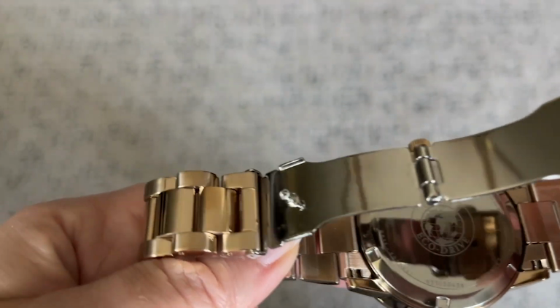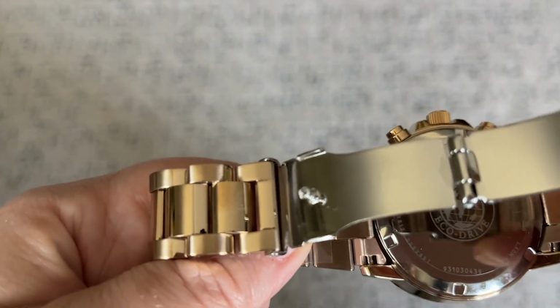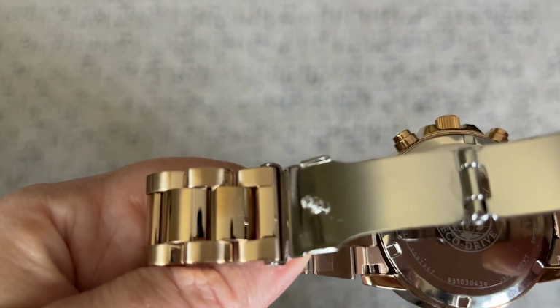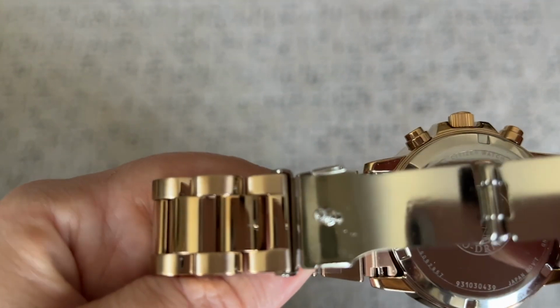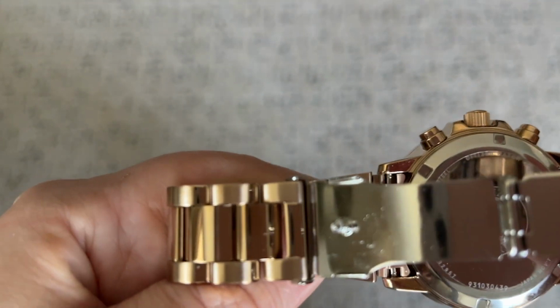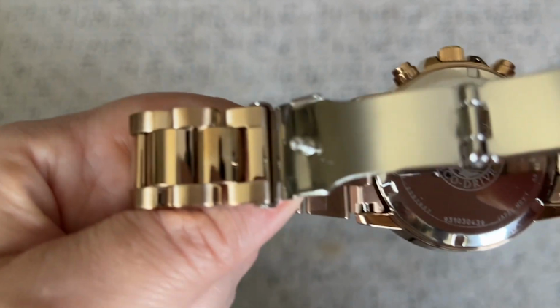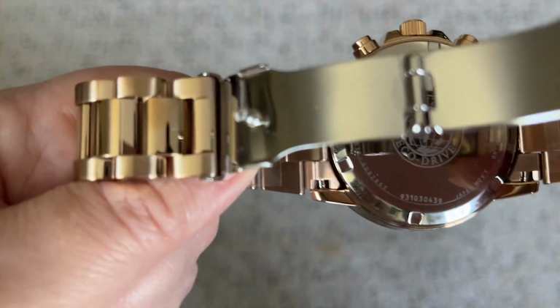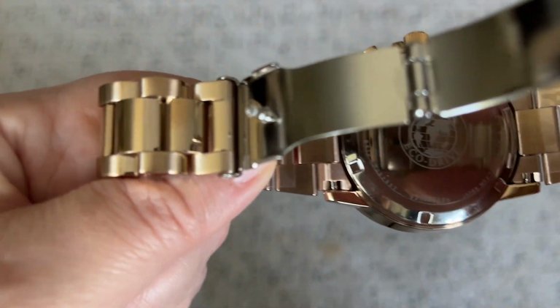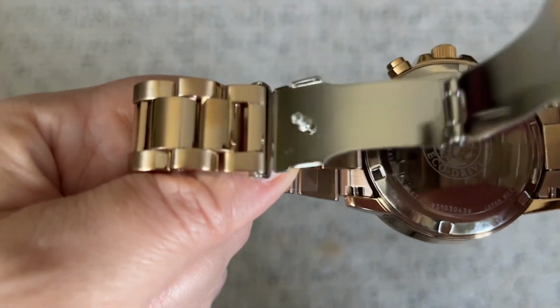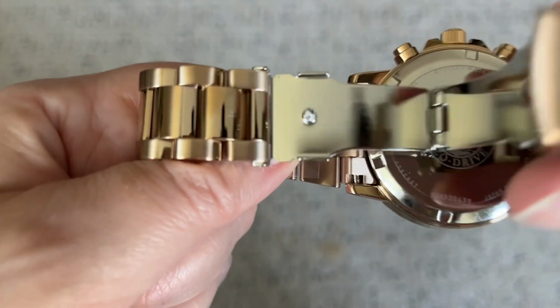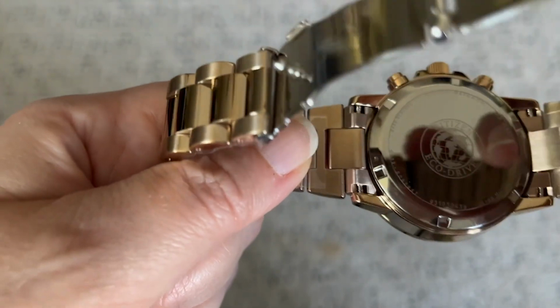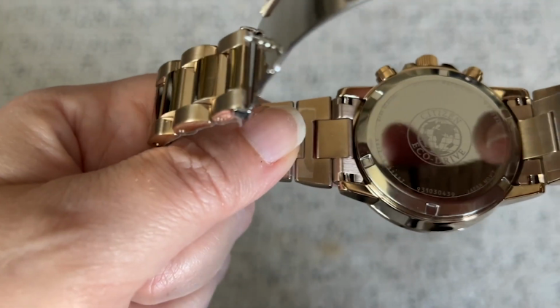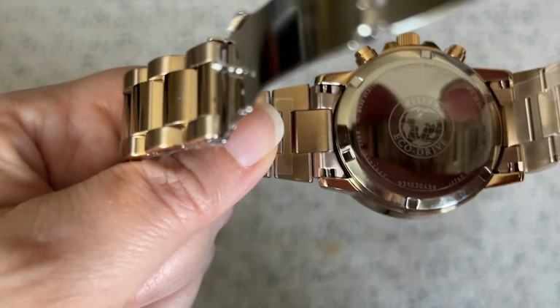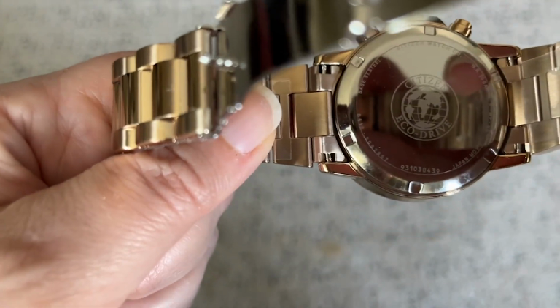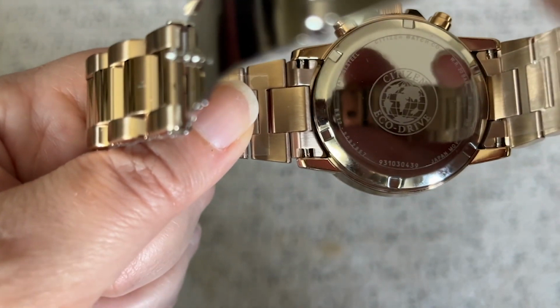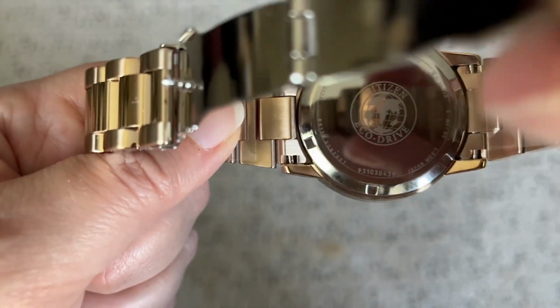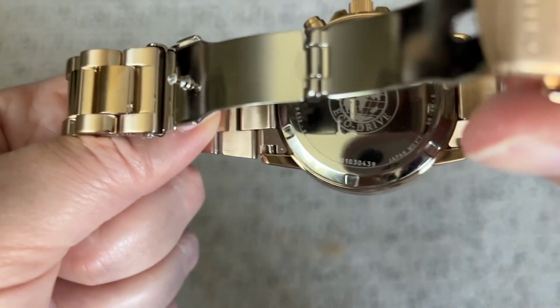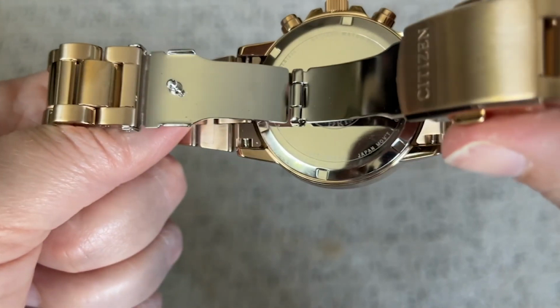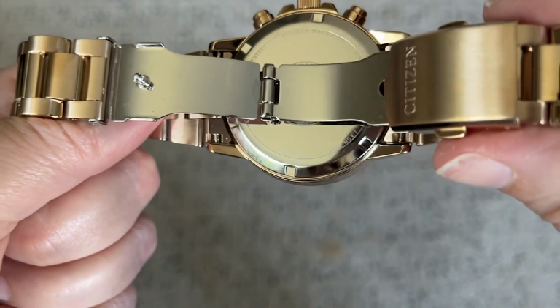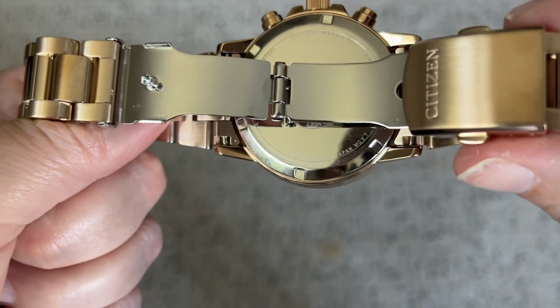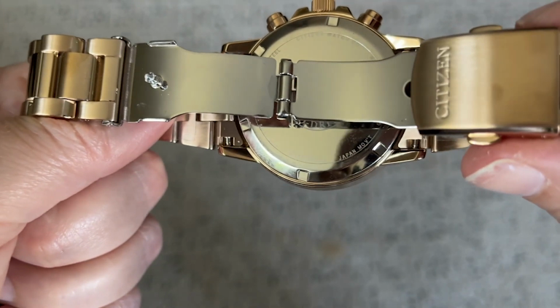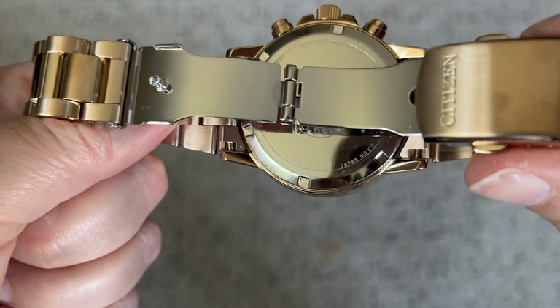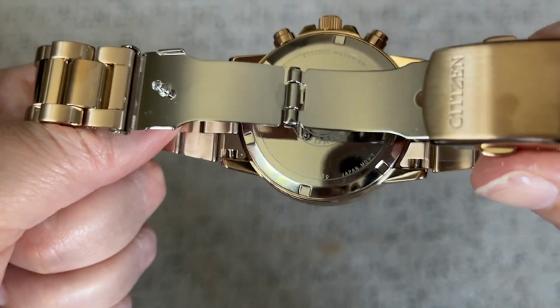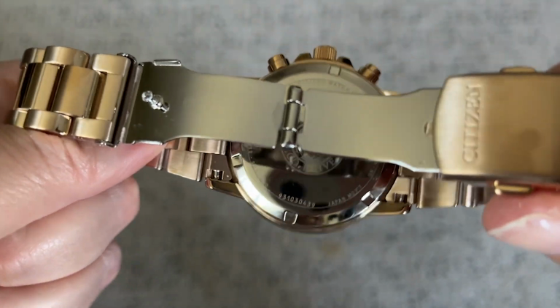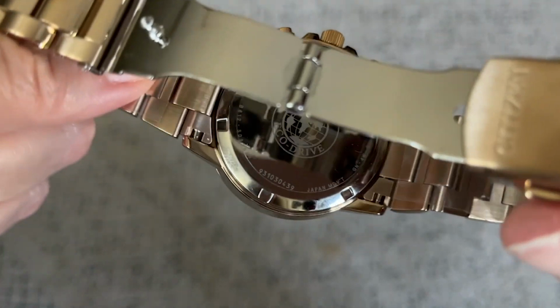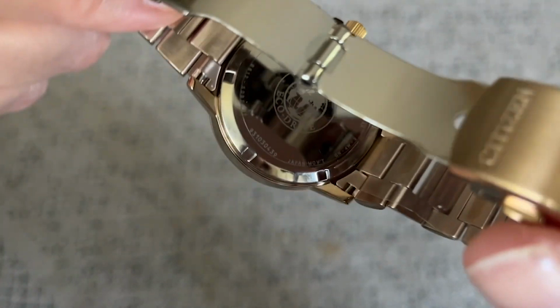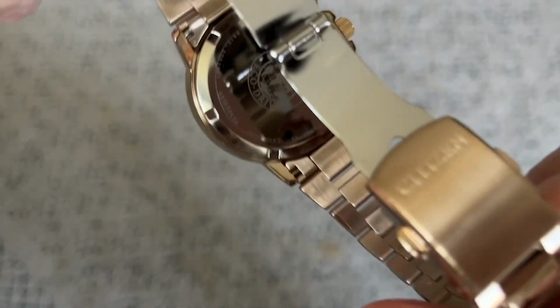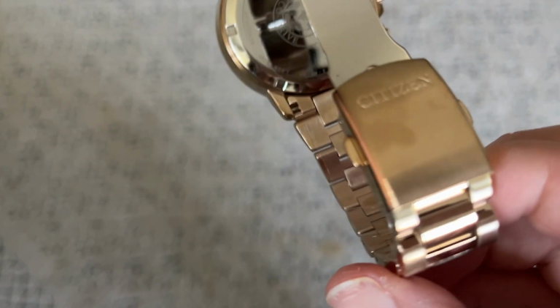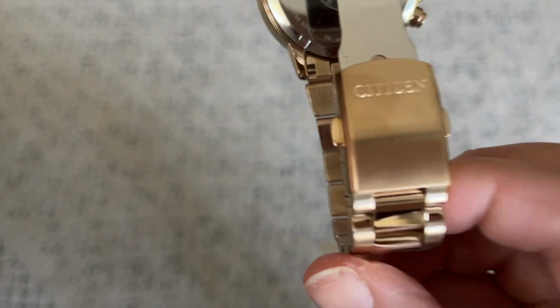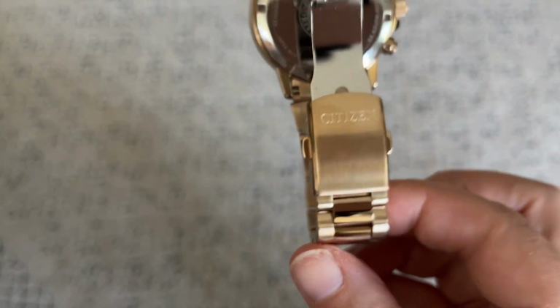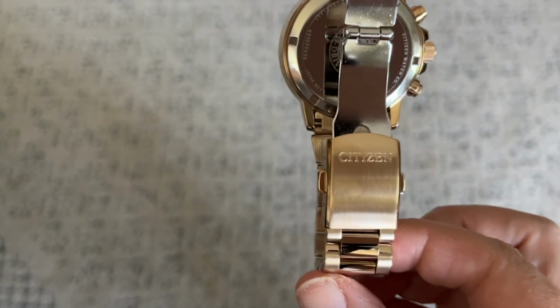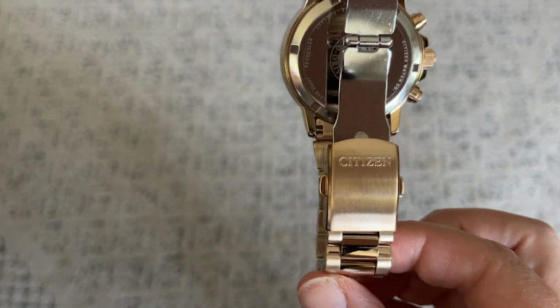The crystal accents are also beautiful and sparkly, and the links can be taken out to customize the size — so if you want it to be looser on you to wear it more as a bracelet, or to wear it a little bit tighter.